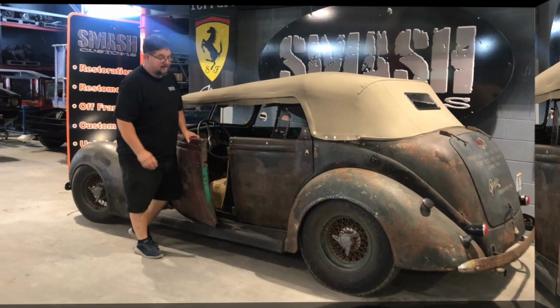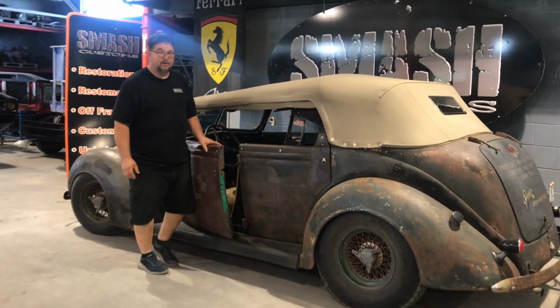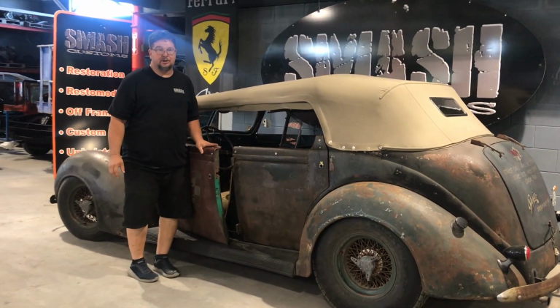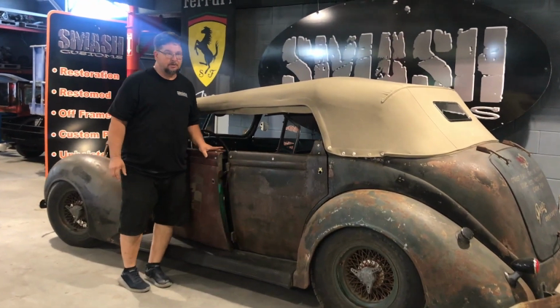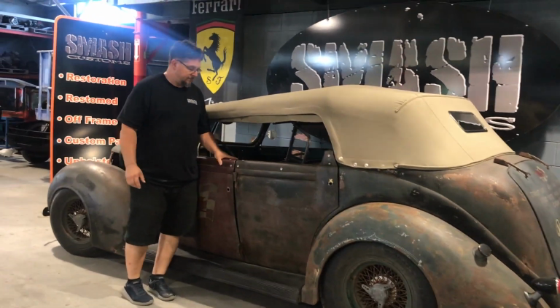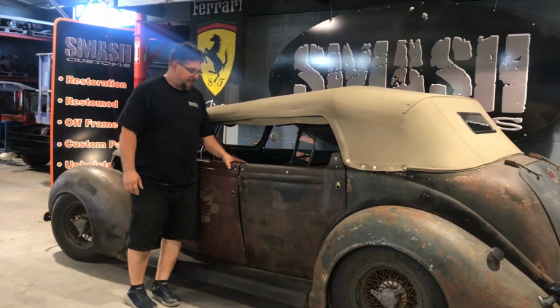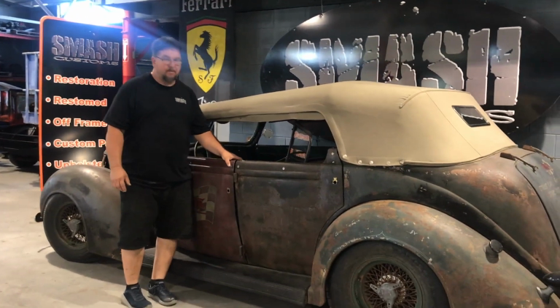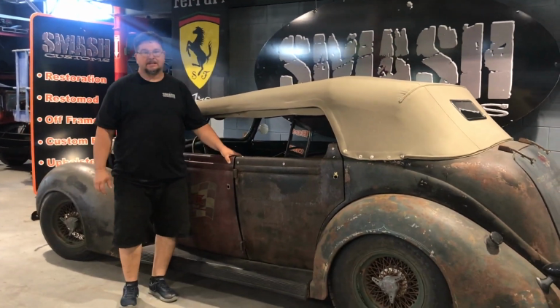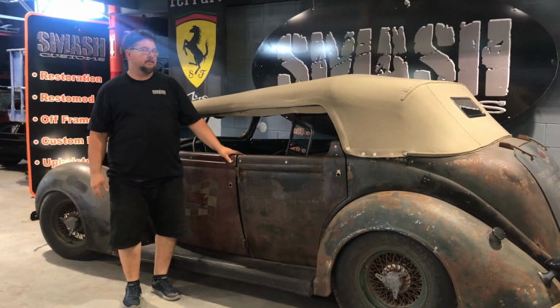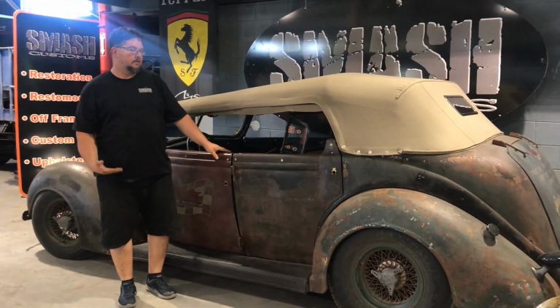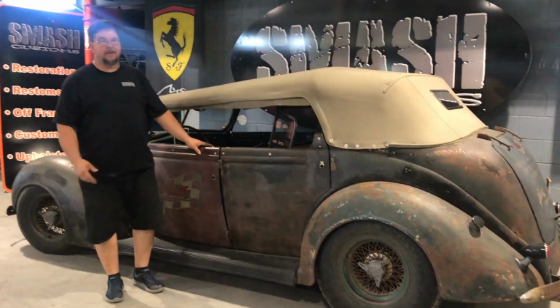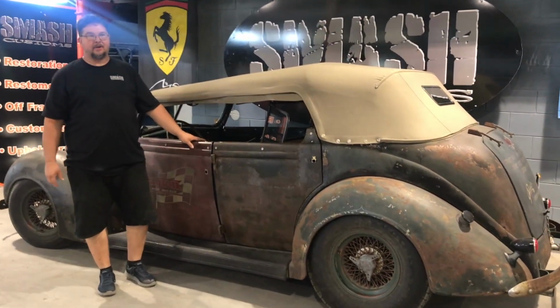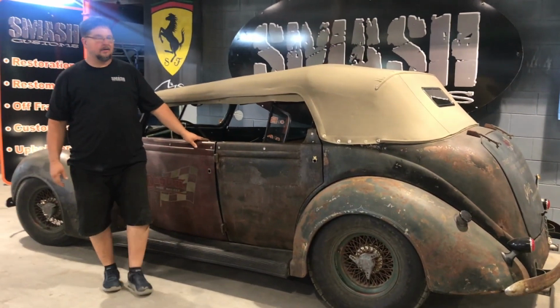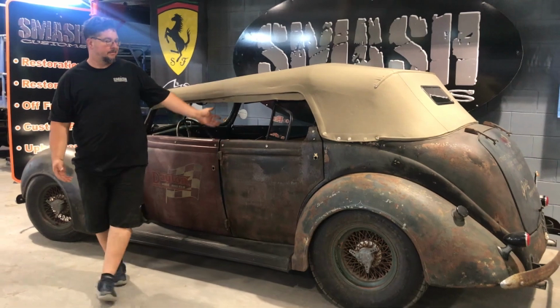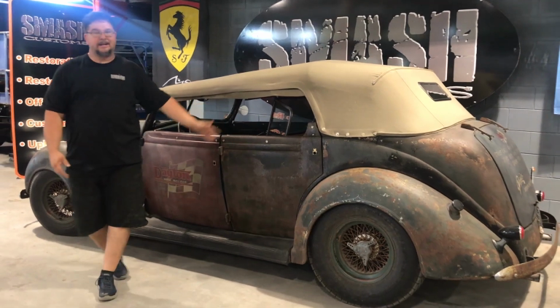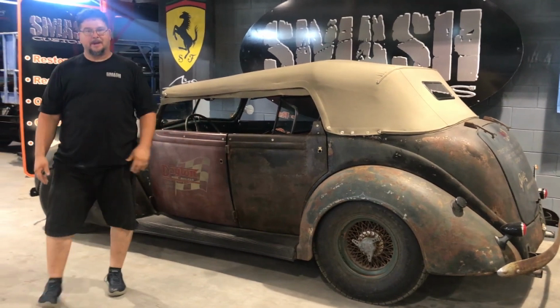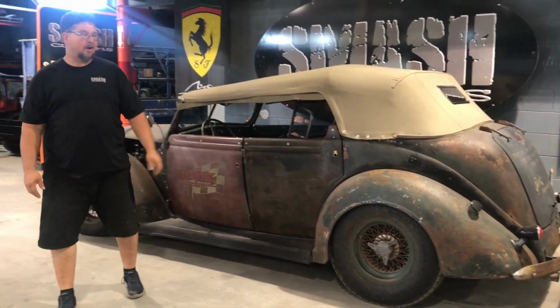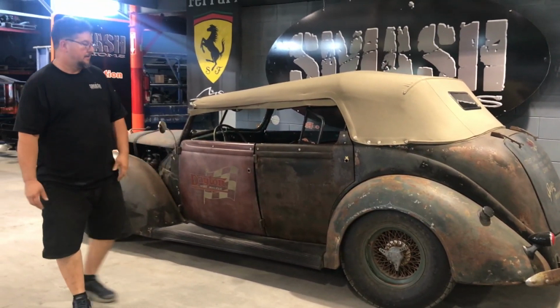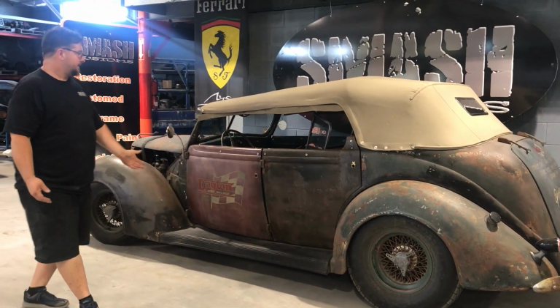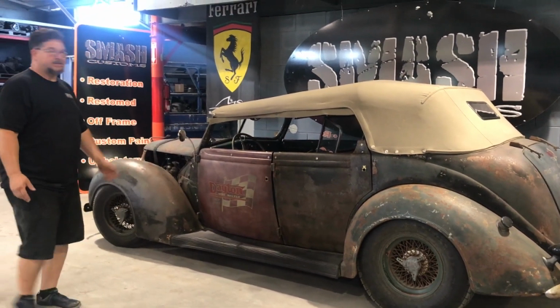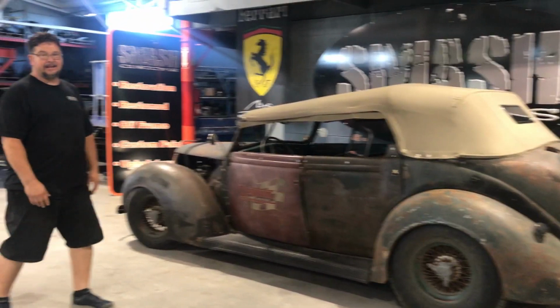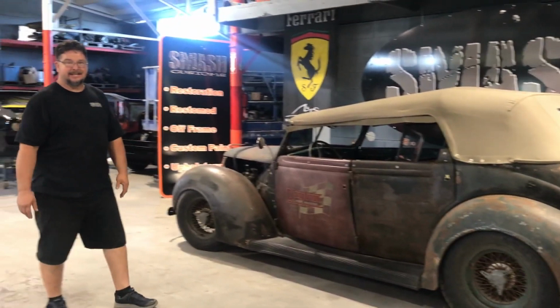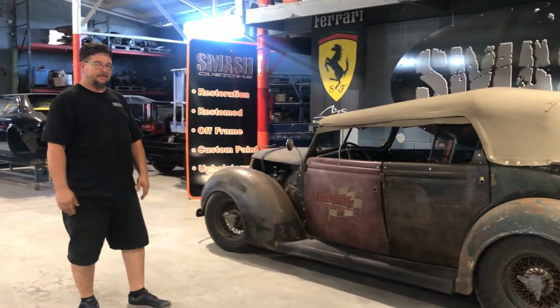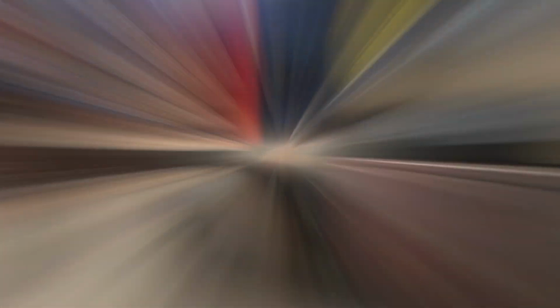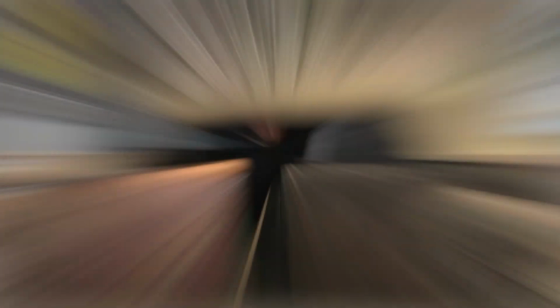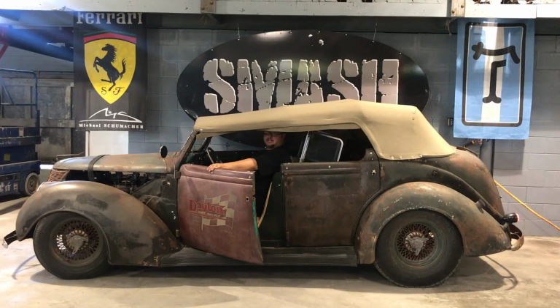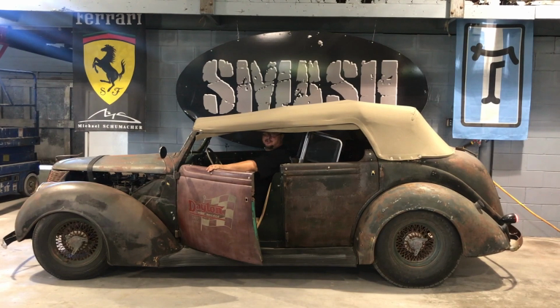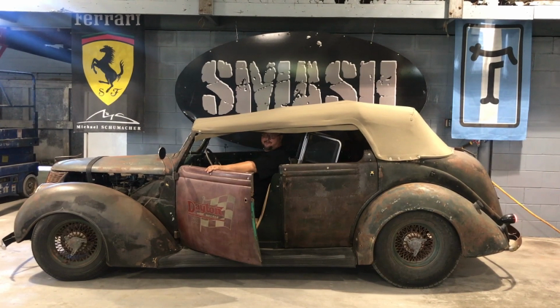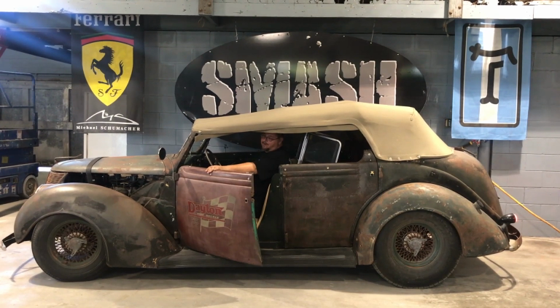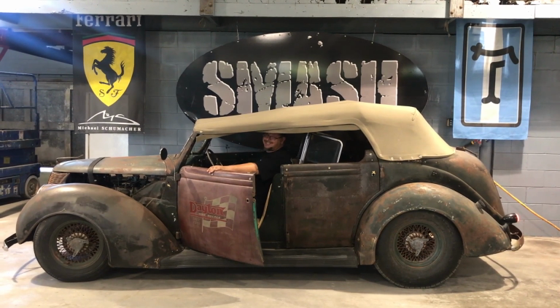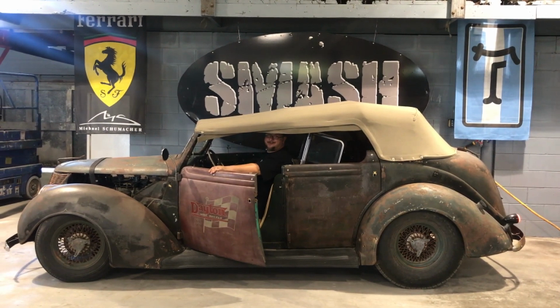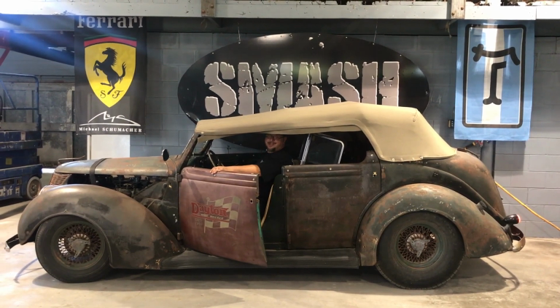A lot of times when we go to shows, people ask us when we're going to paint the car. We let nature paint the car — the personality is the history of the car. So that's our 1937 Ford, and I'm going to take it out for a drive.